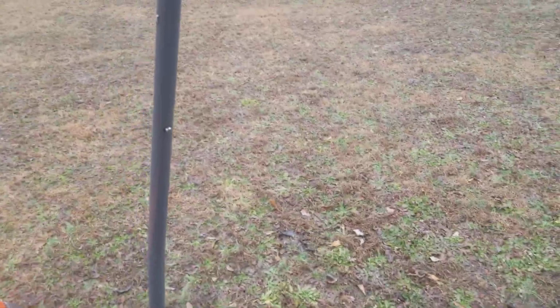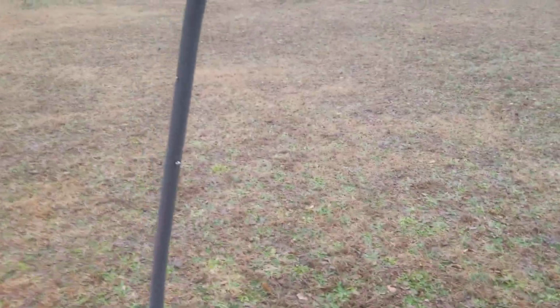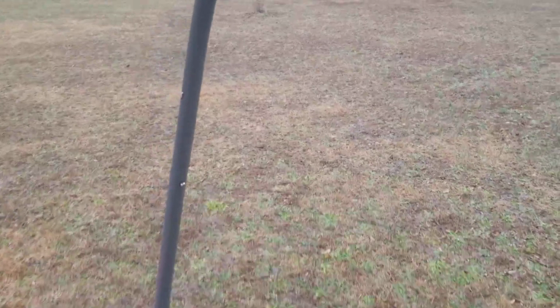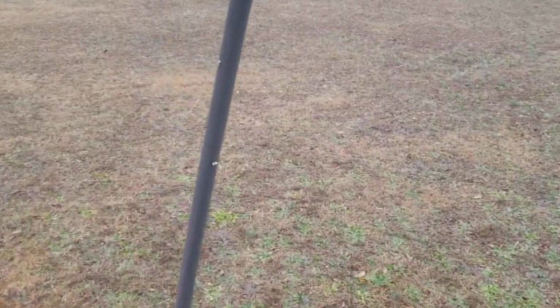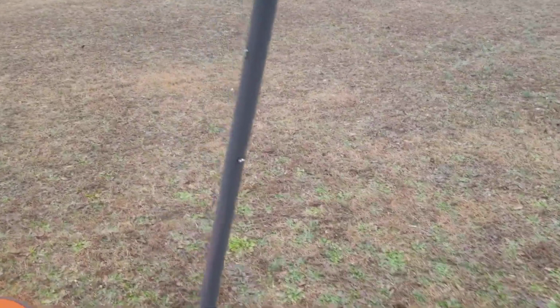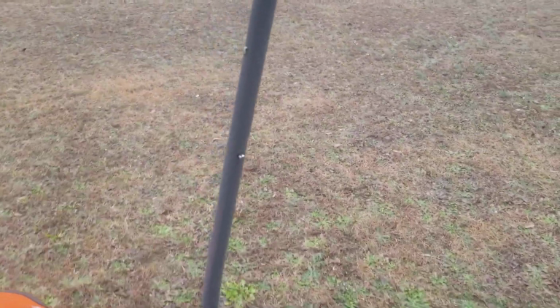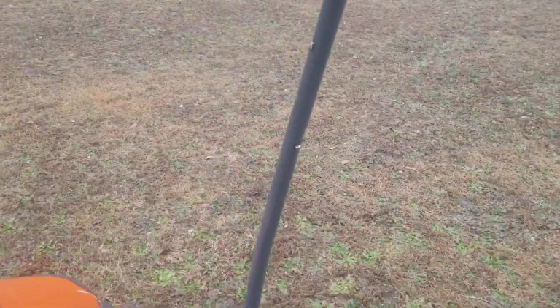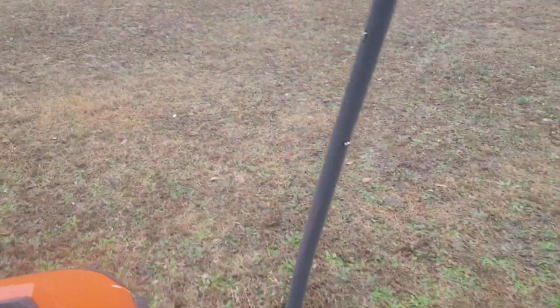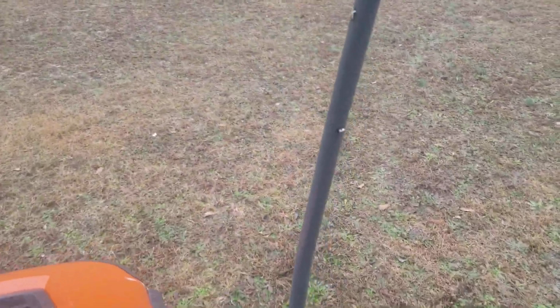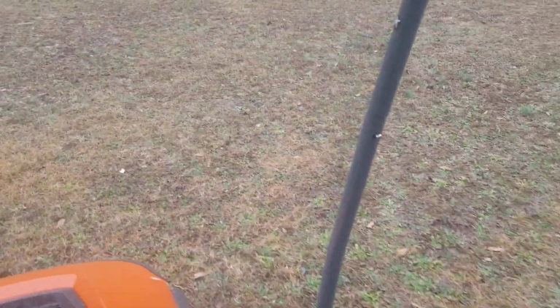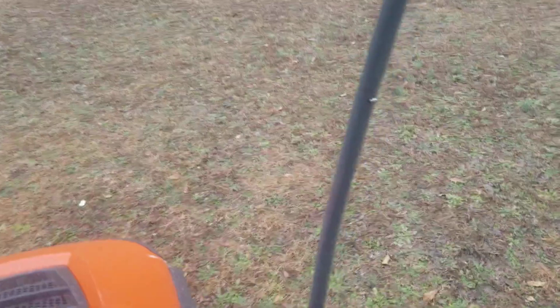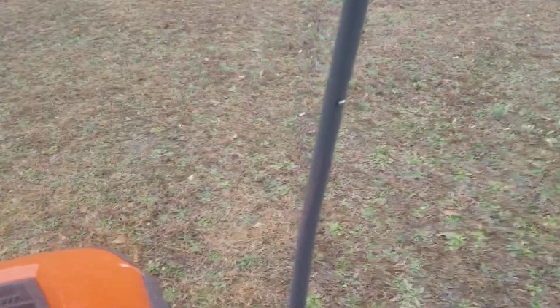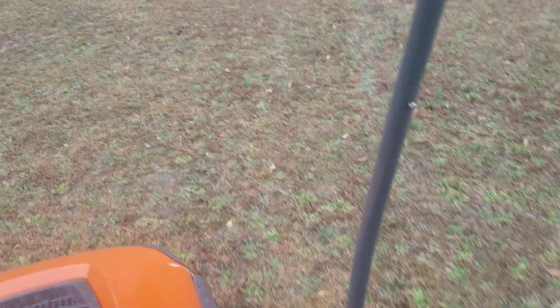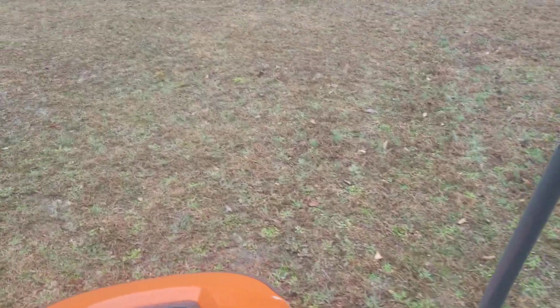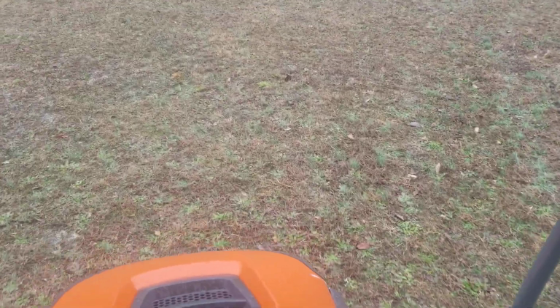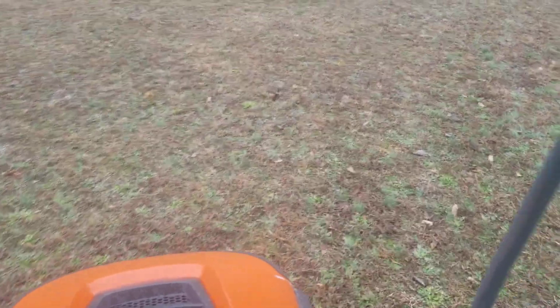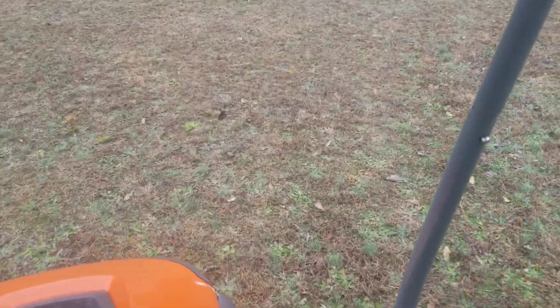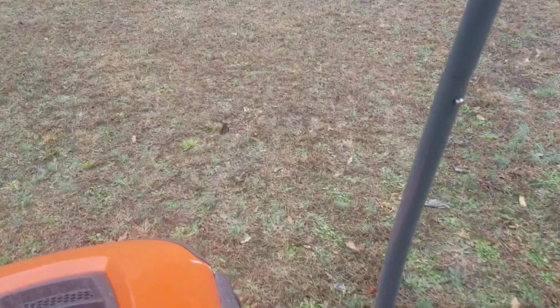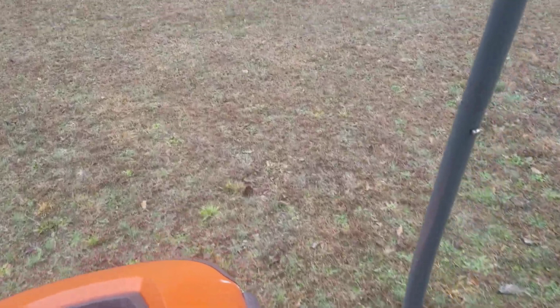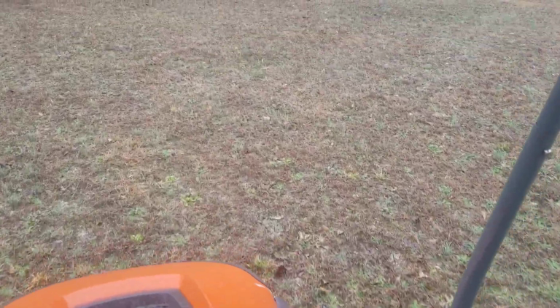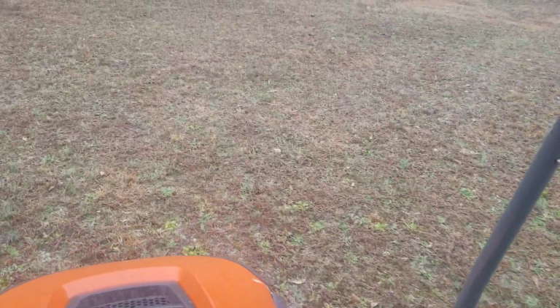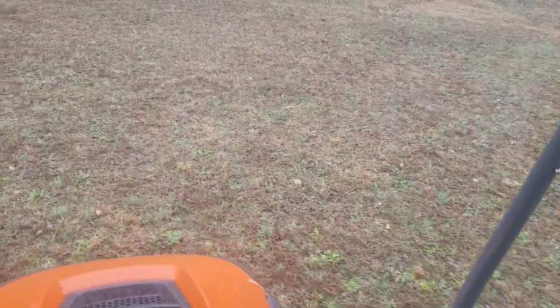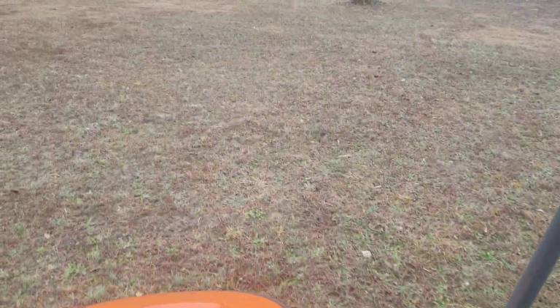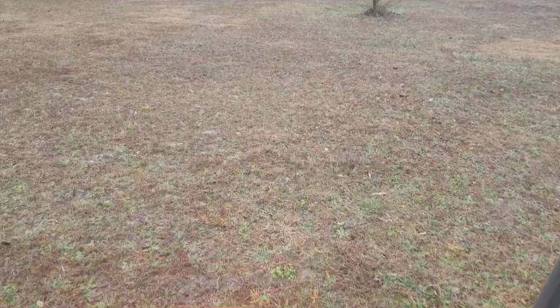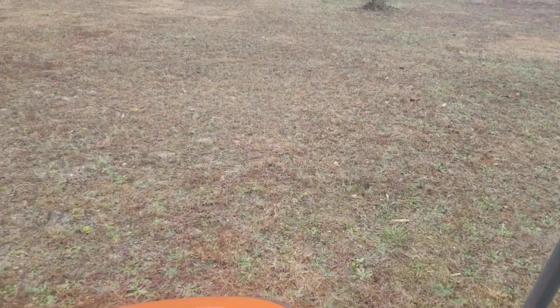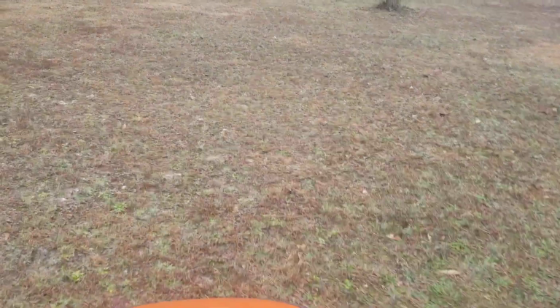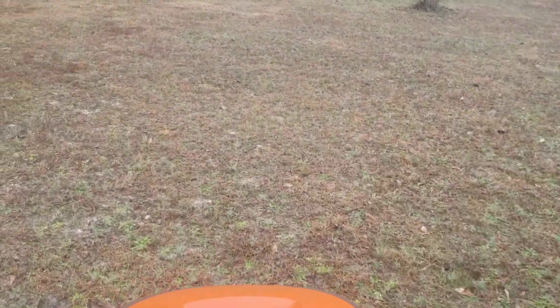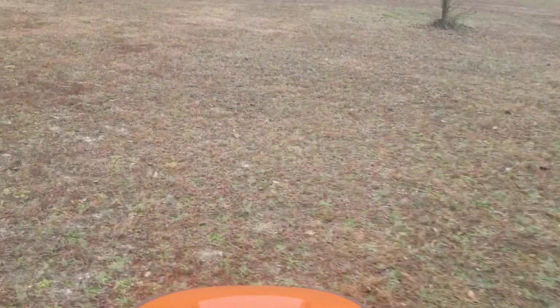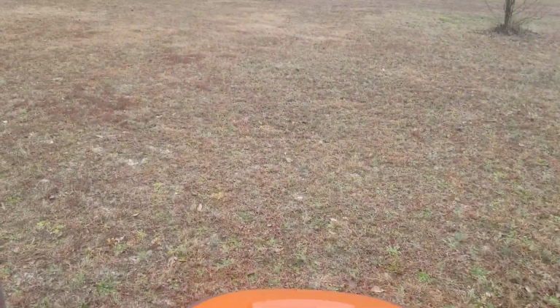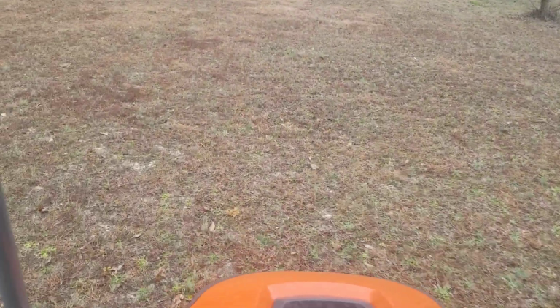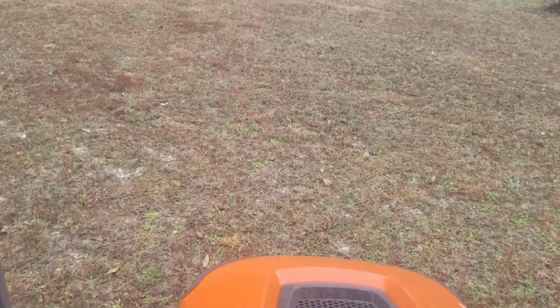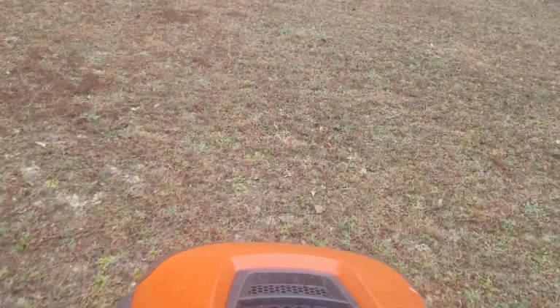Overall, it's been raining non-stop and the property is as waterlogged as I've ever seen it. Even though this property drains really well — we have sand soil.